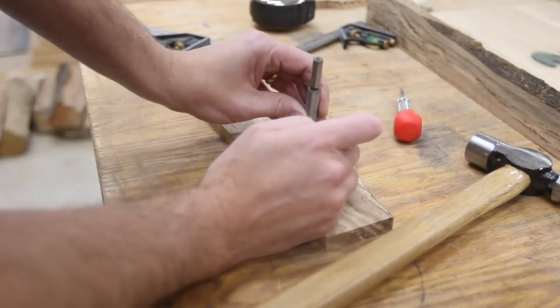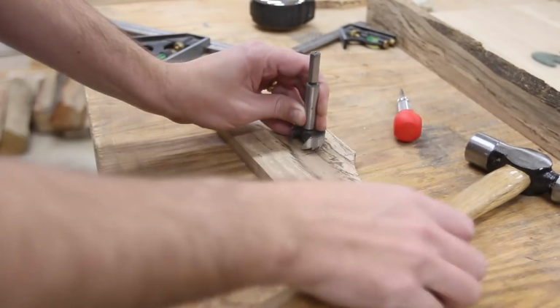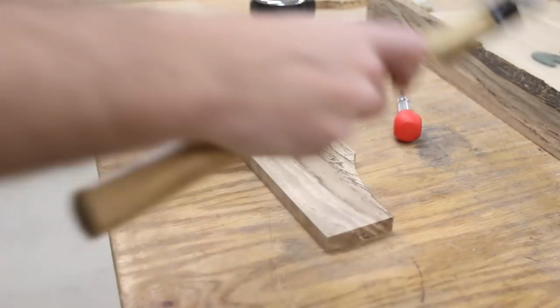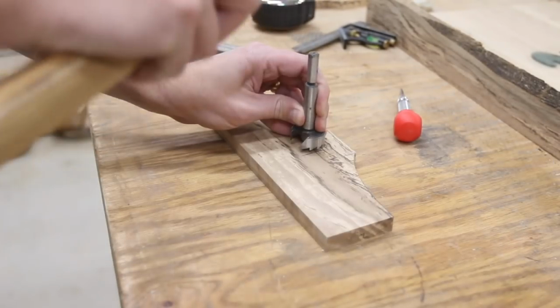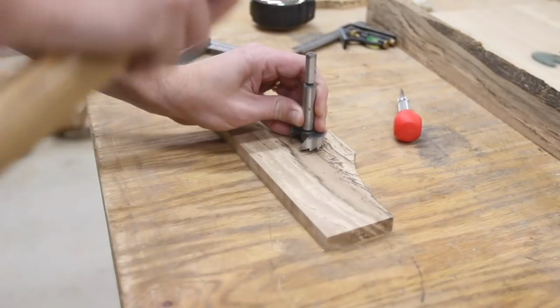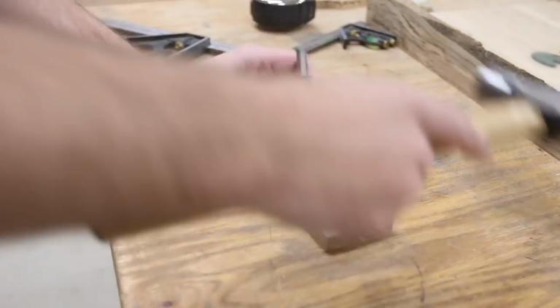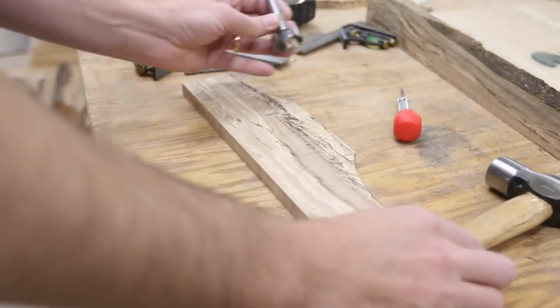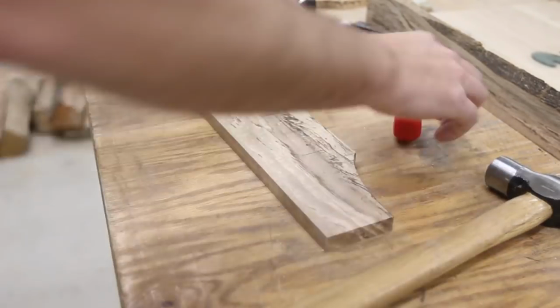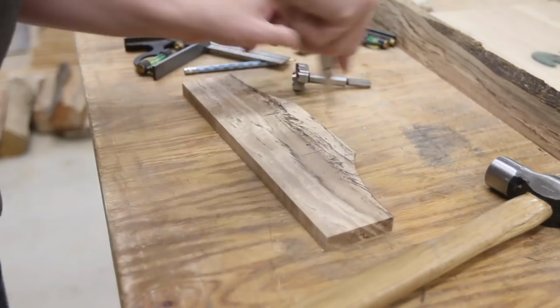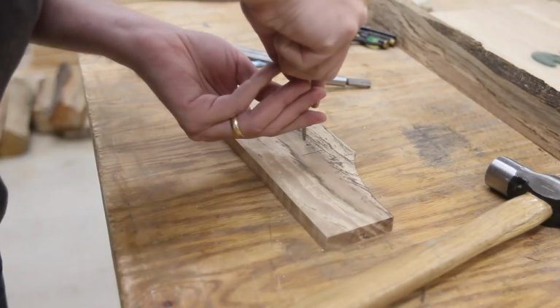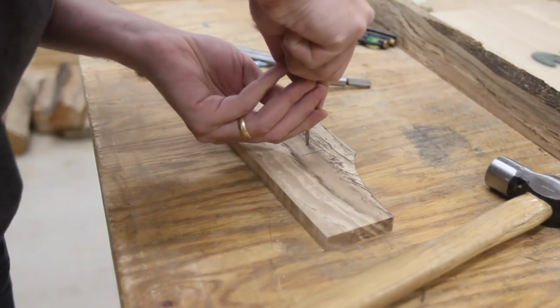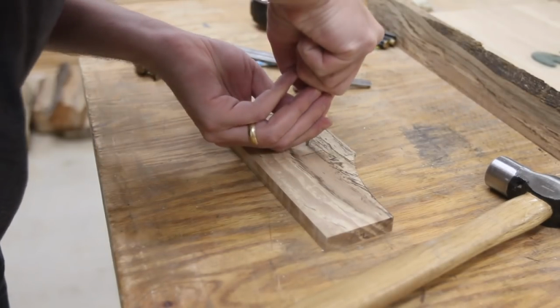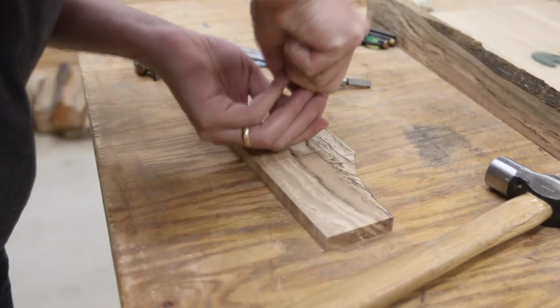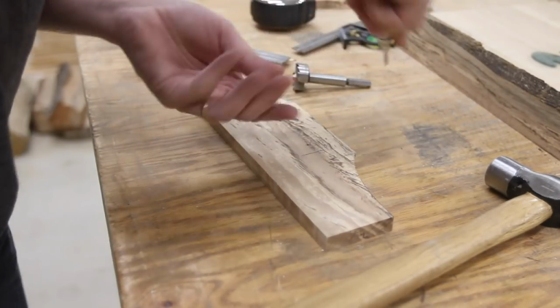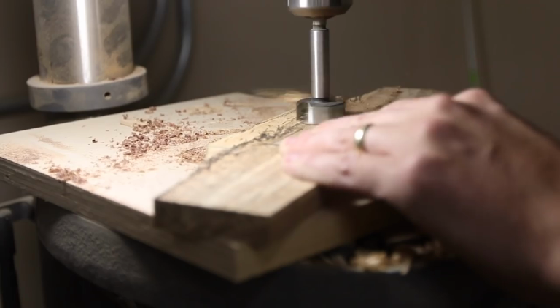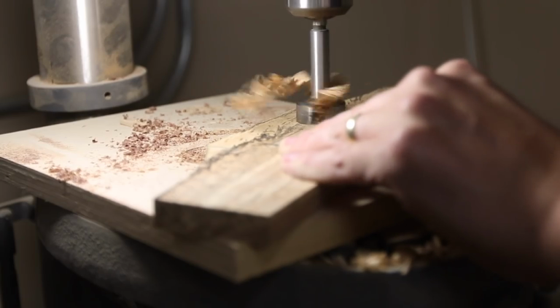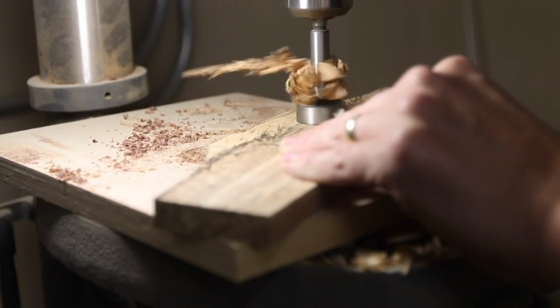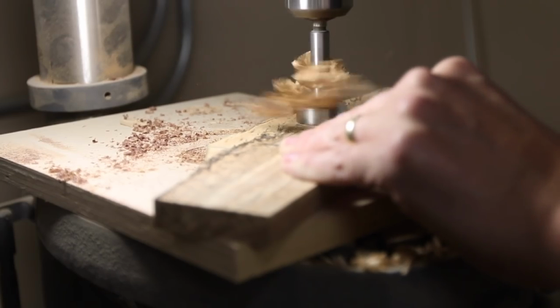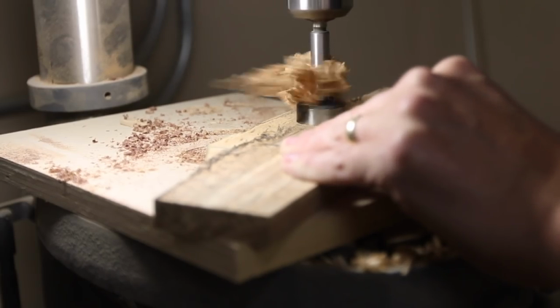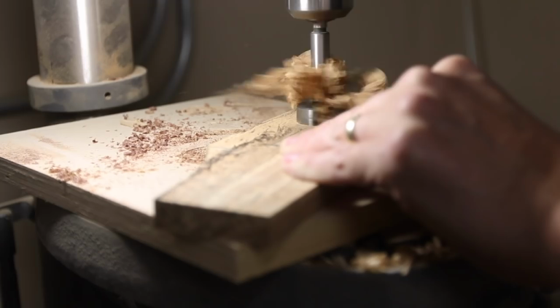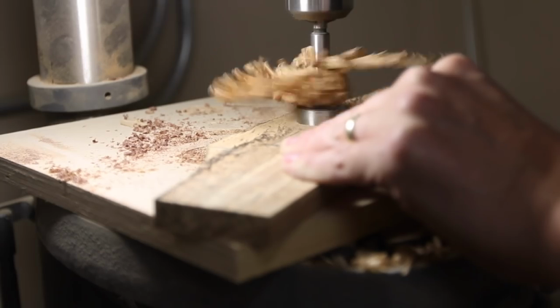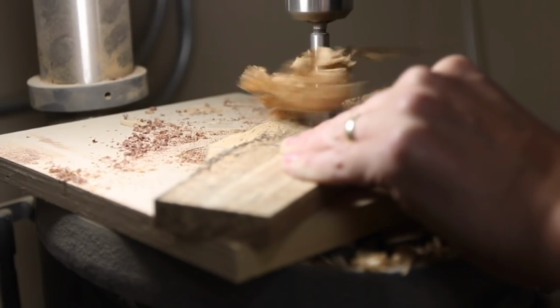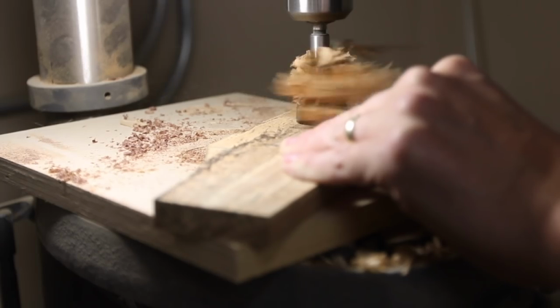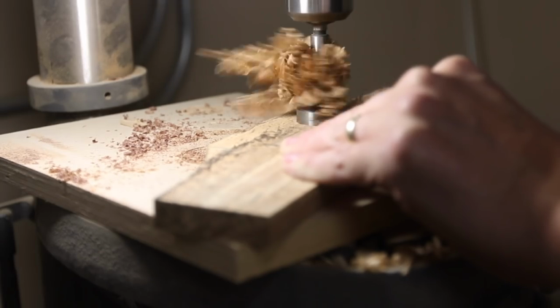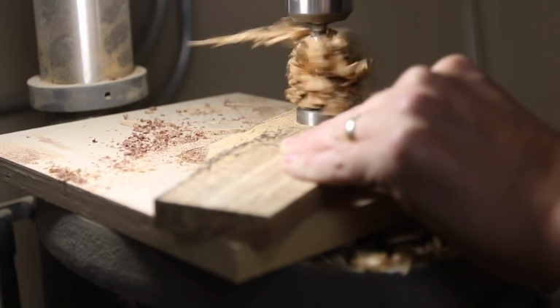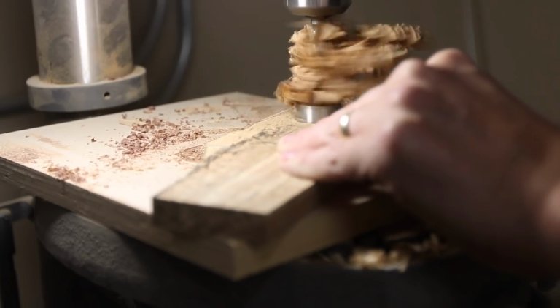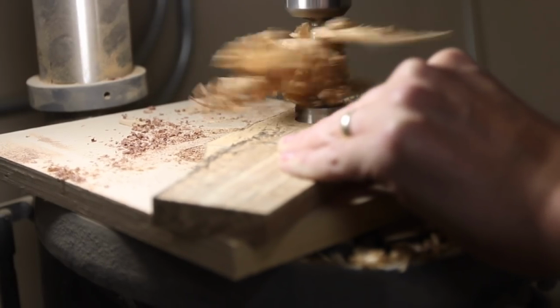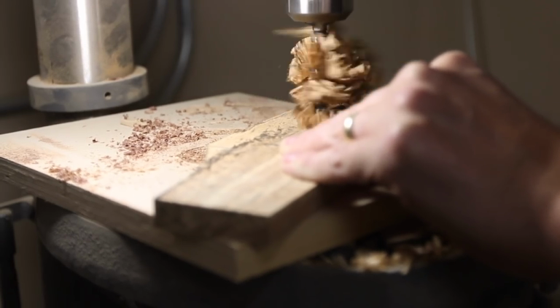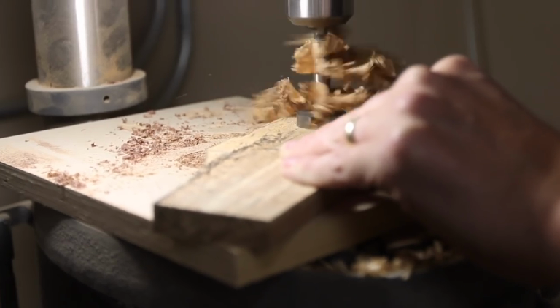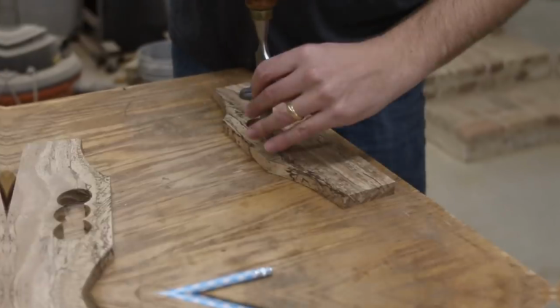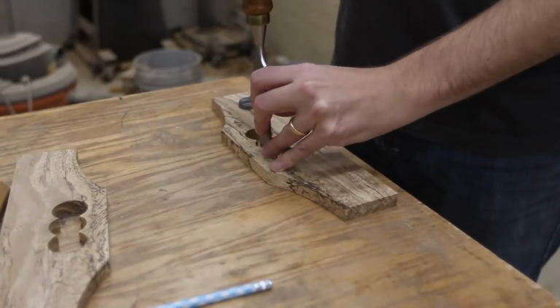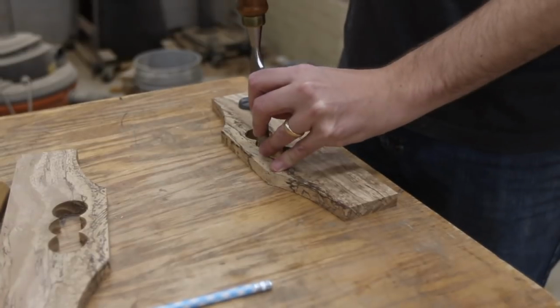Then I marked out a series of holes I could drill on the drill press to create these inset handles. Then I just used a chisel and hammer and a little bit of file work to clean them up, and I really liked the way they turned out.